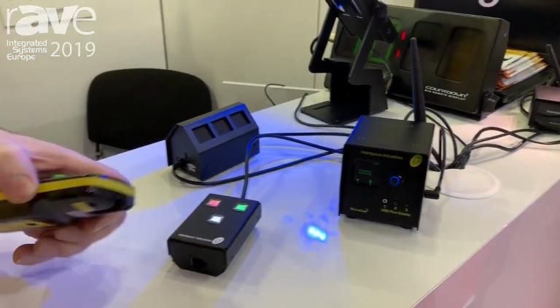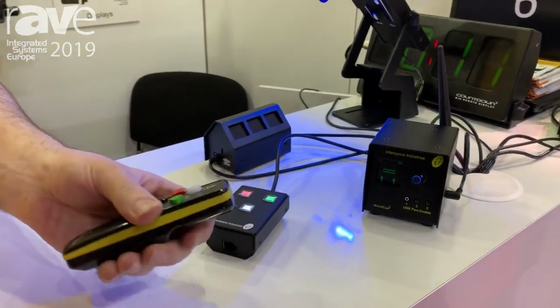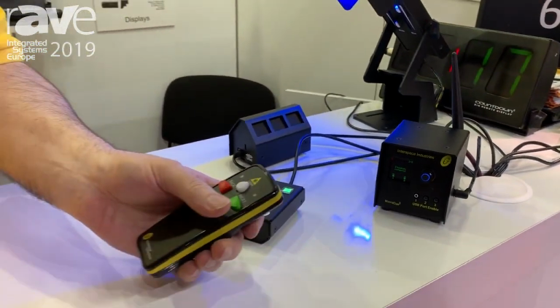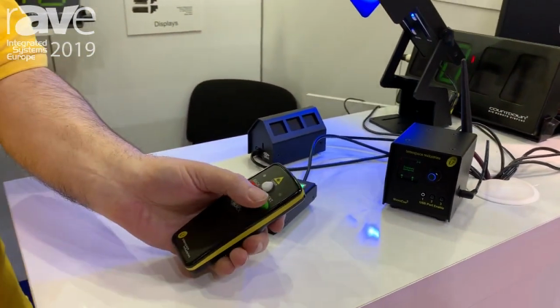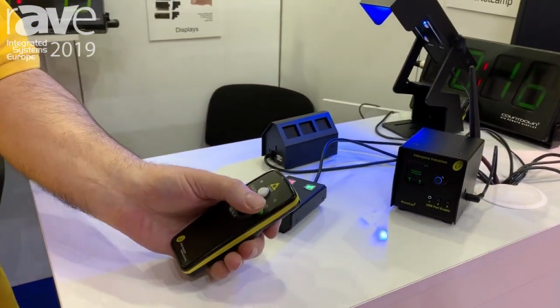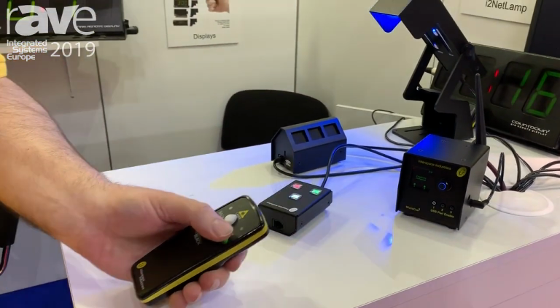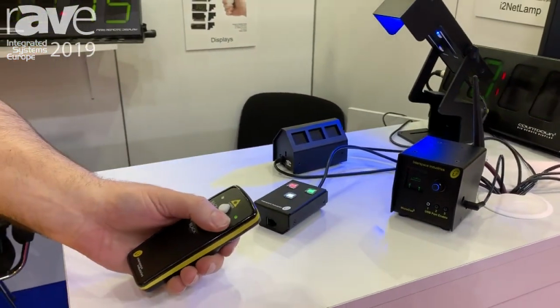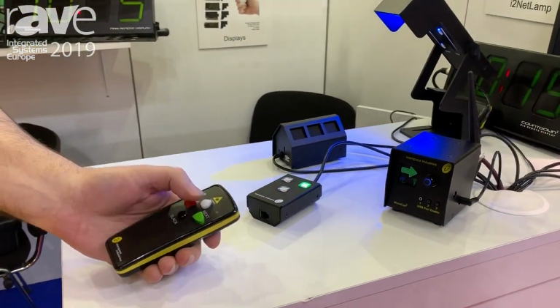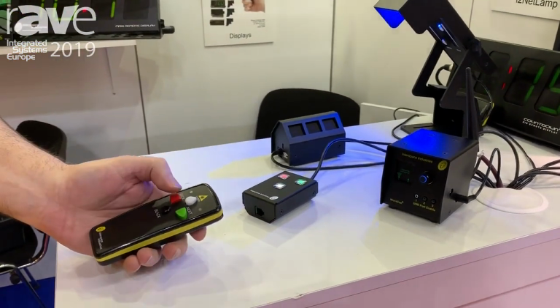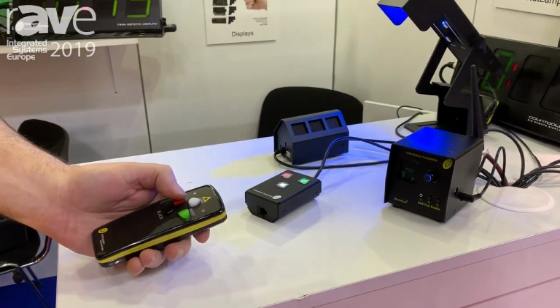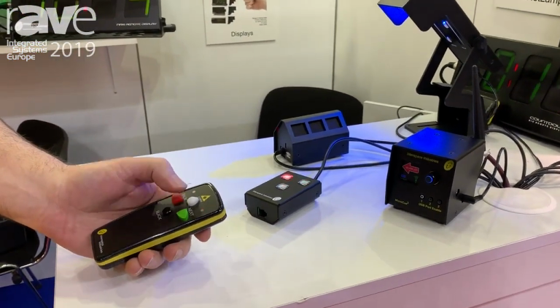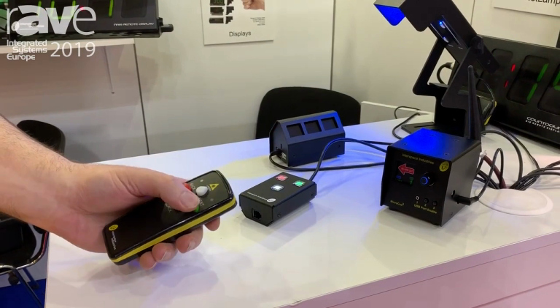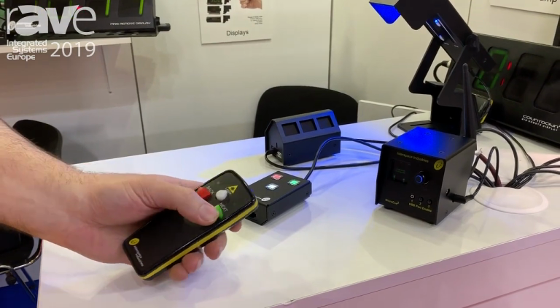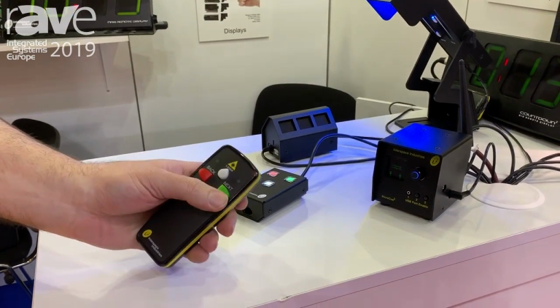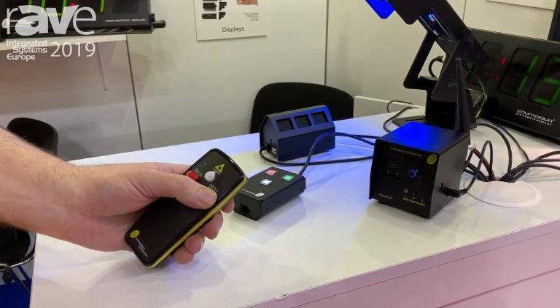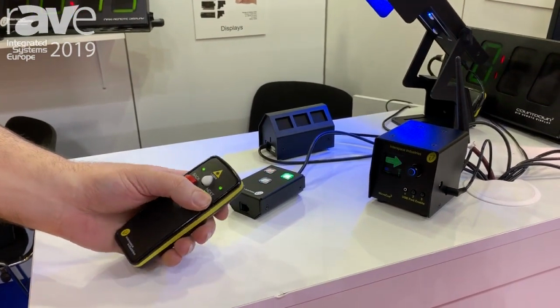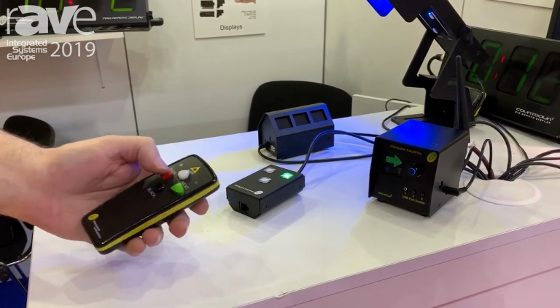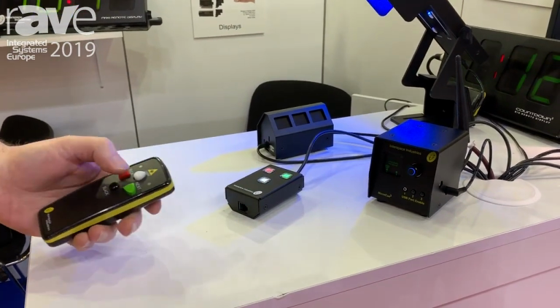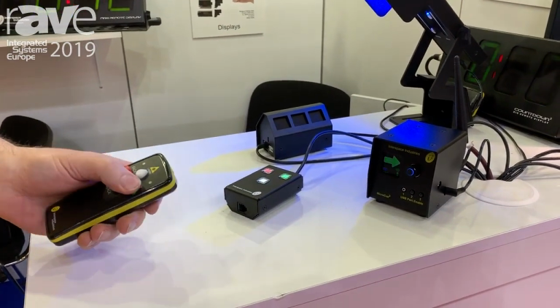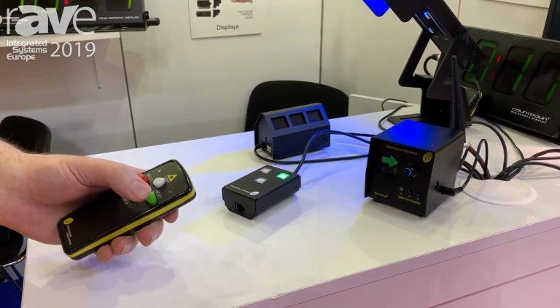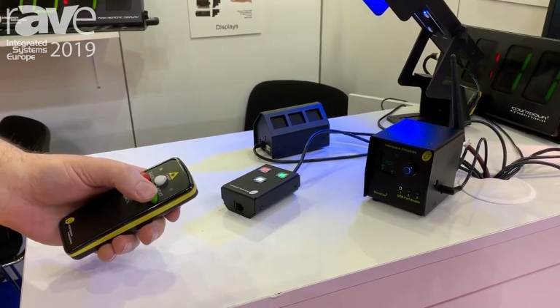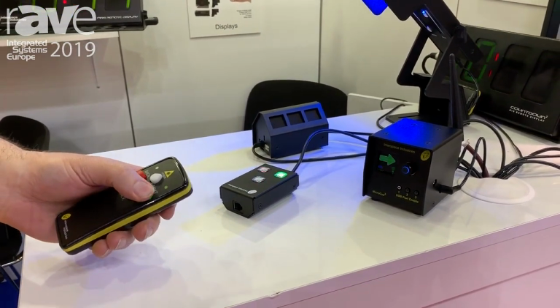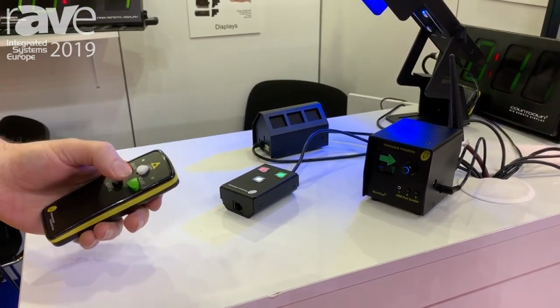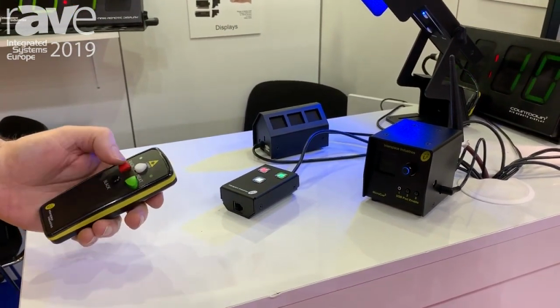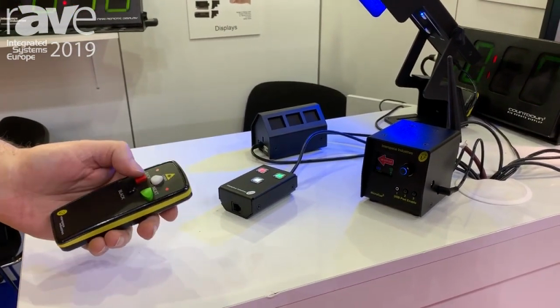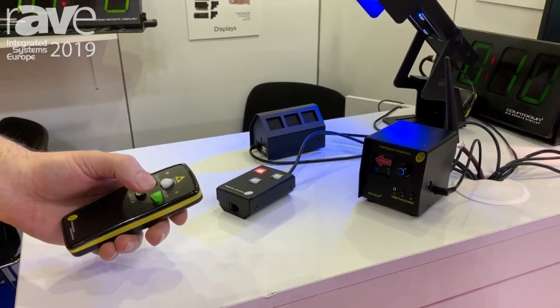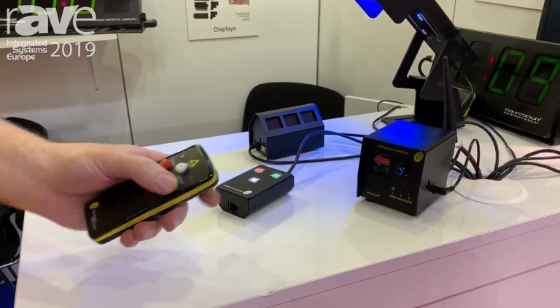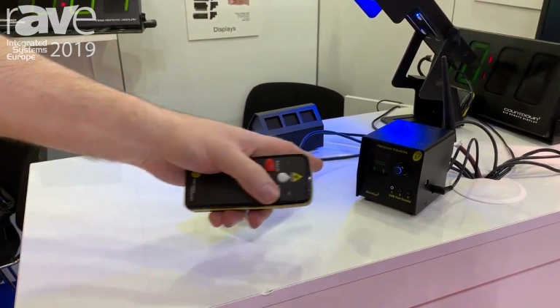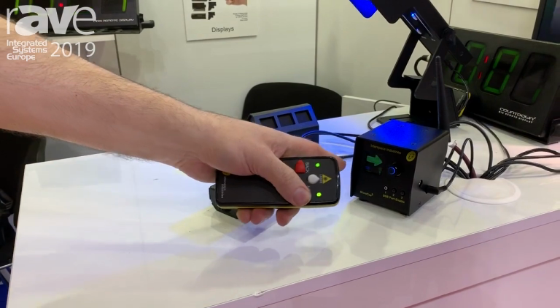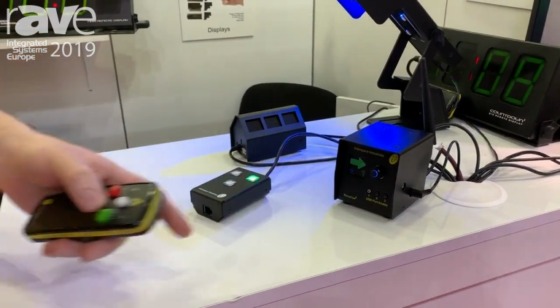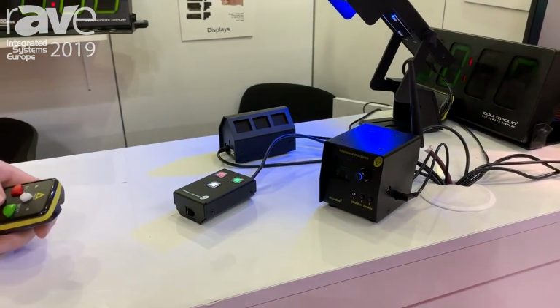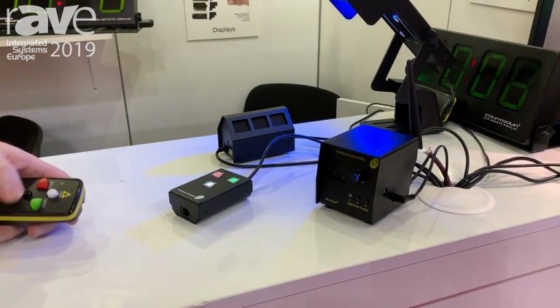It works with a remote control, which is RF. And as you can see, we can use our buttons here to run our PowerPoint presentation in the back there. It also gives a clear indication on the screen.